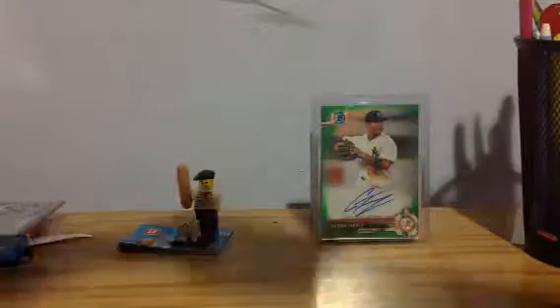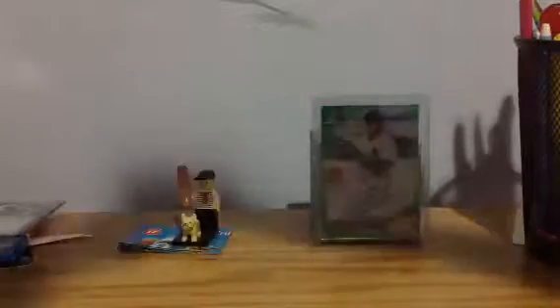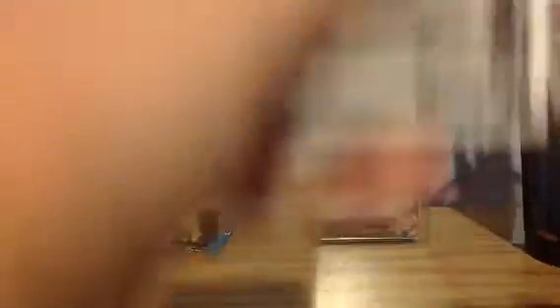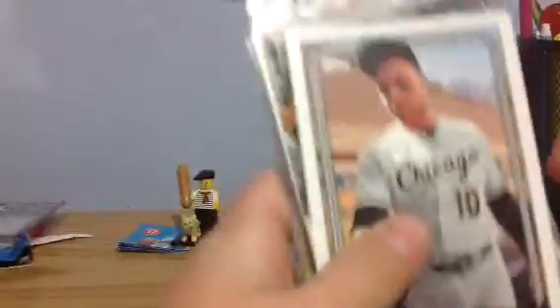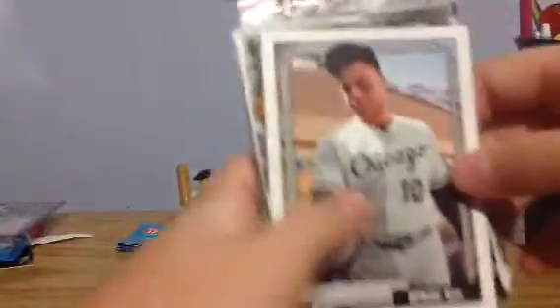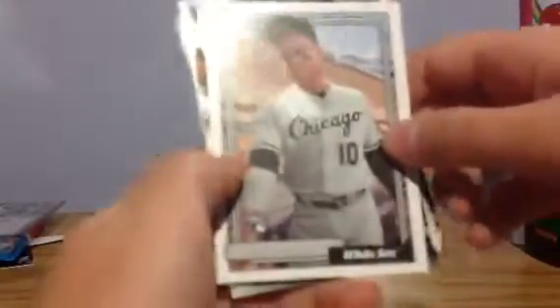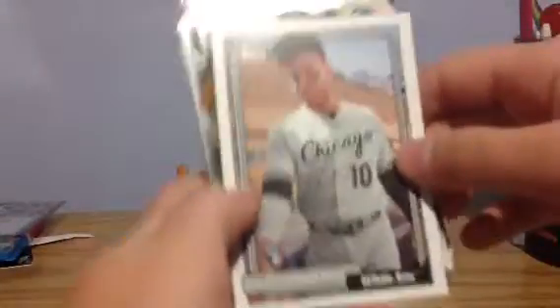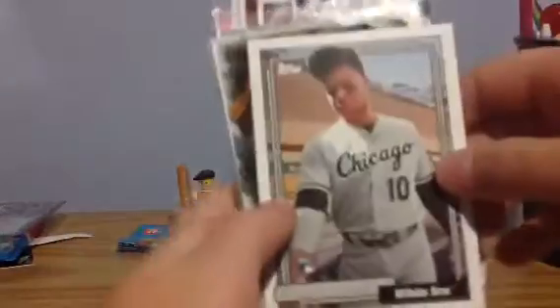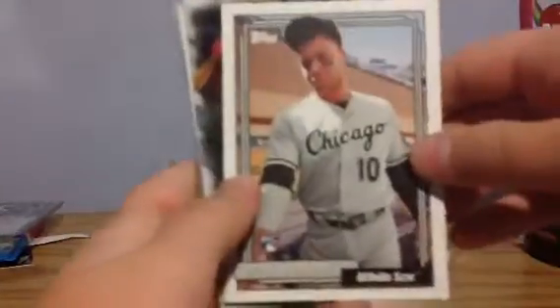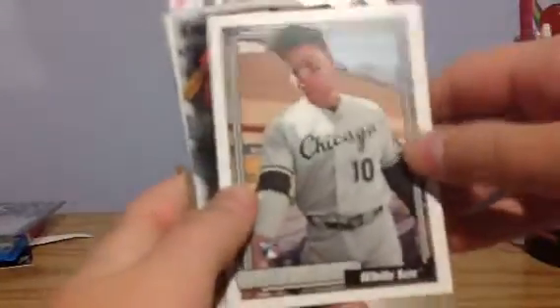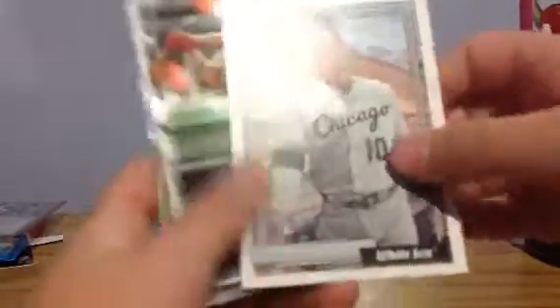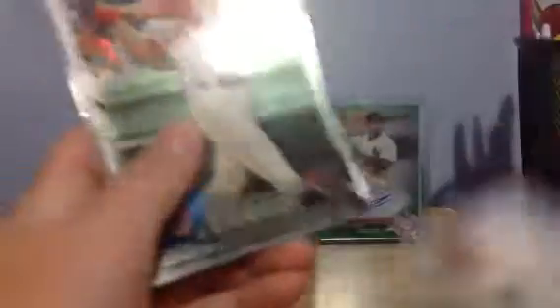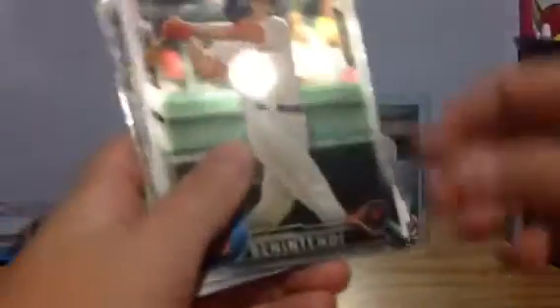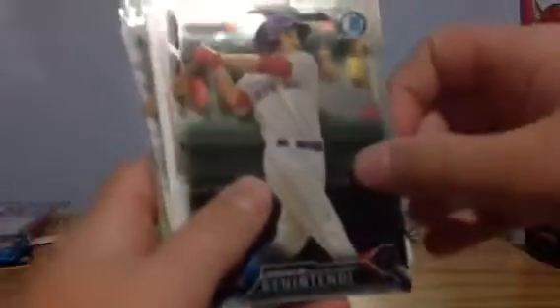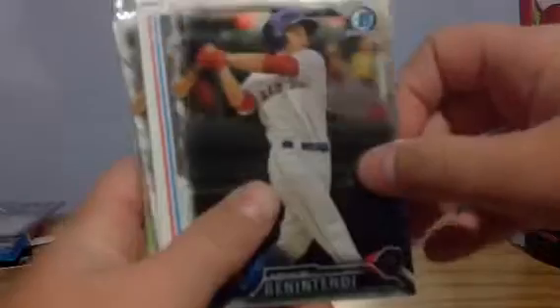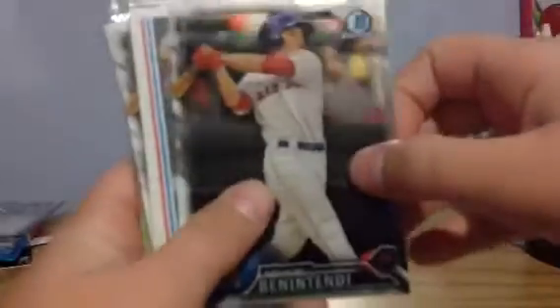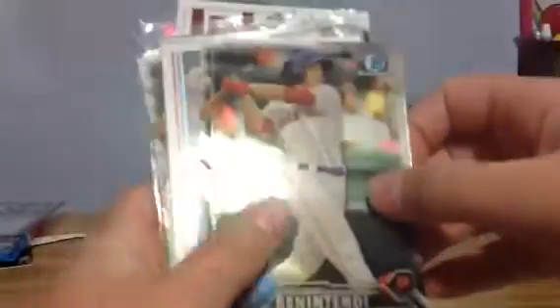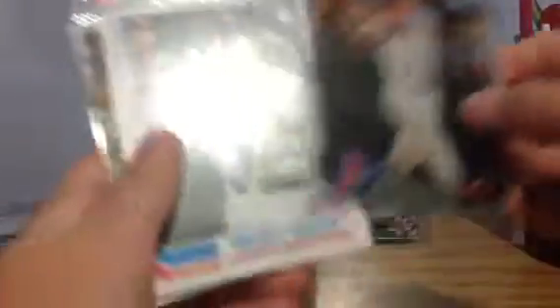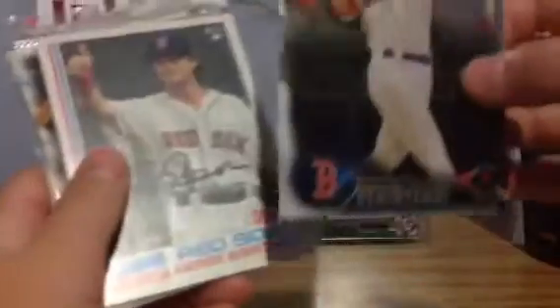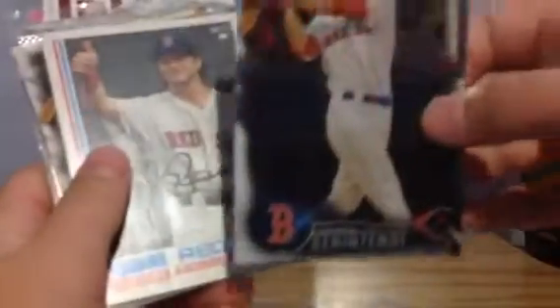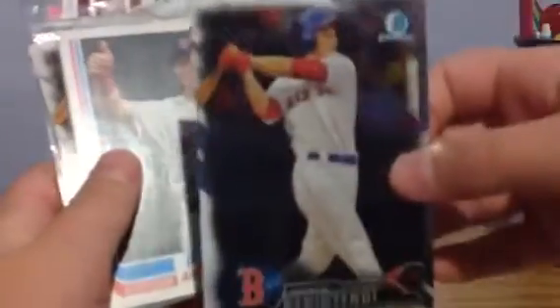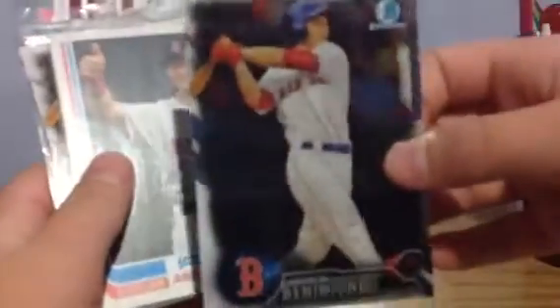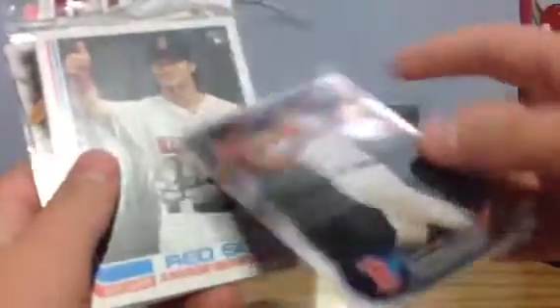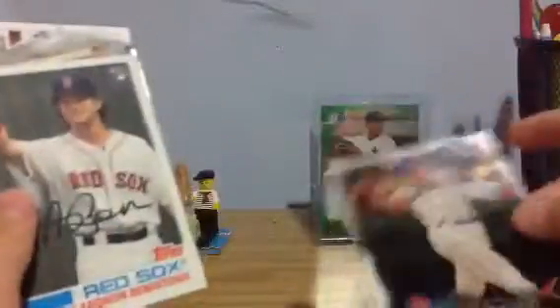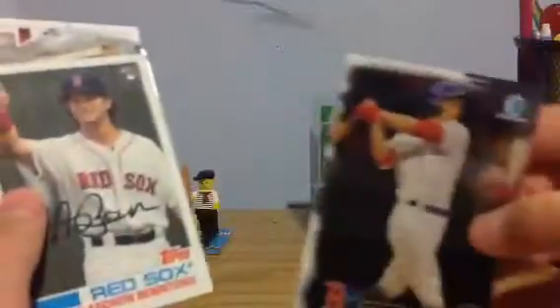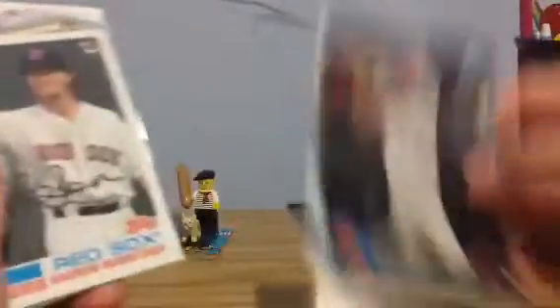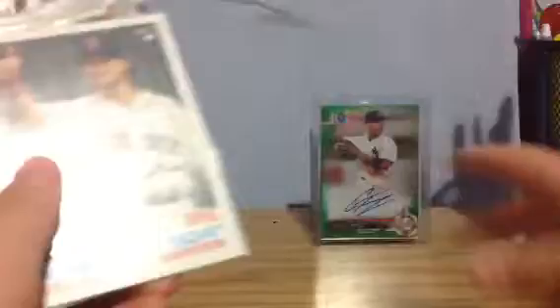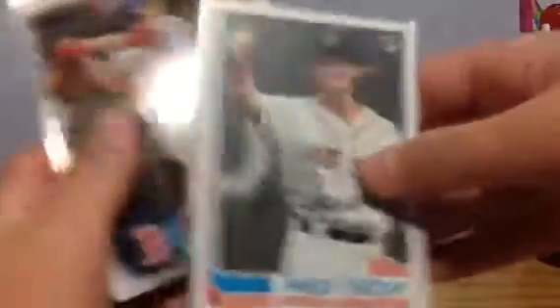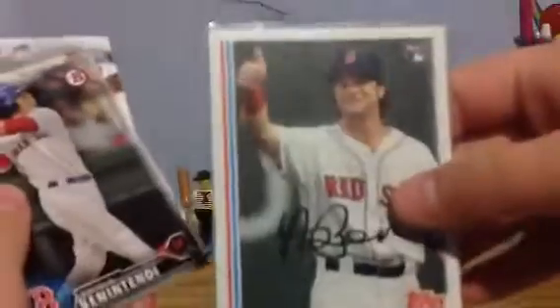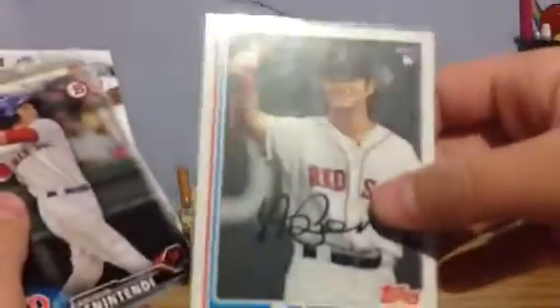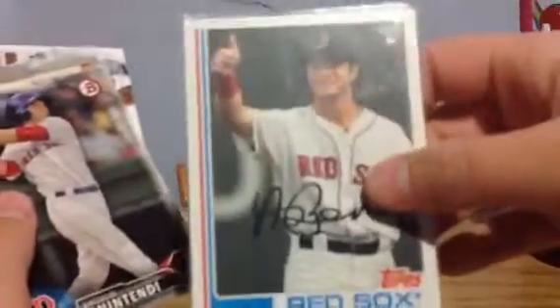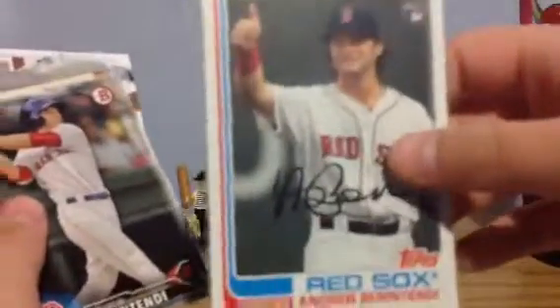Starting off with rookies and parallels, I got Yohan Moncada. I have Ben Intendi — 2016 Bowman Chrome version and 2017 Heritage.